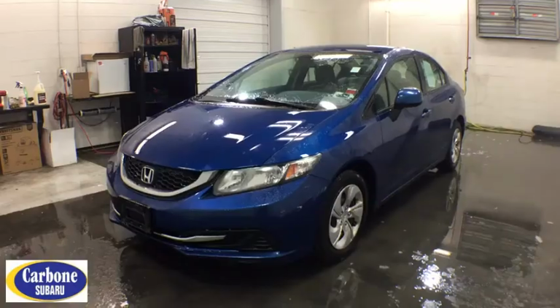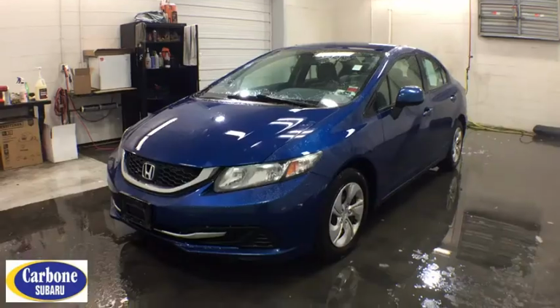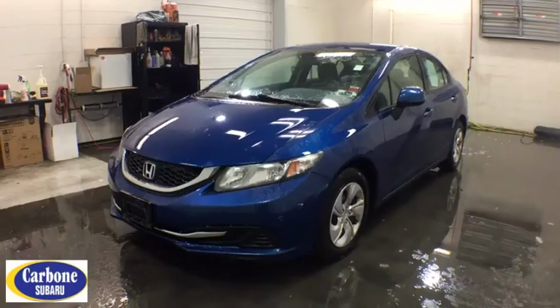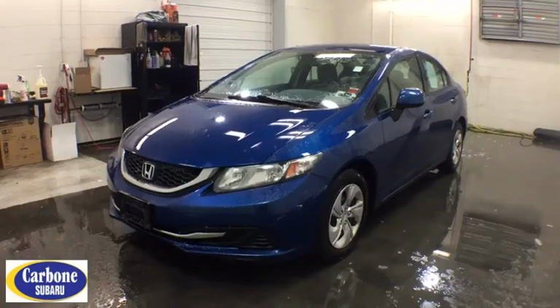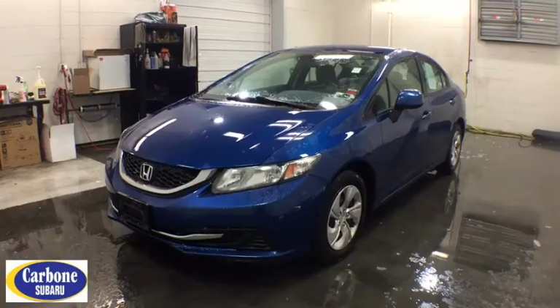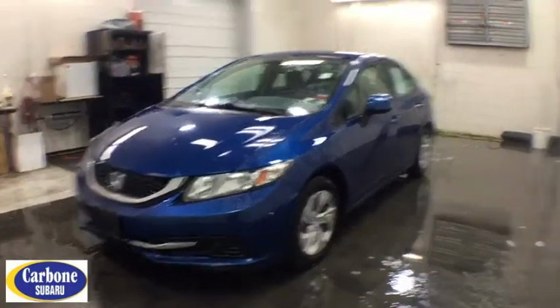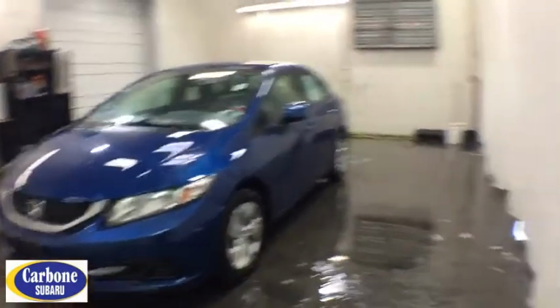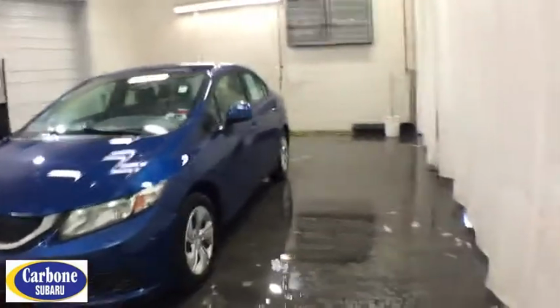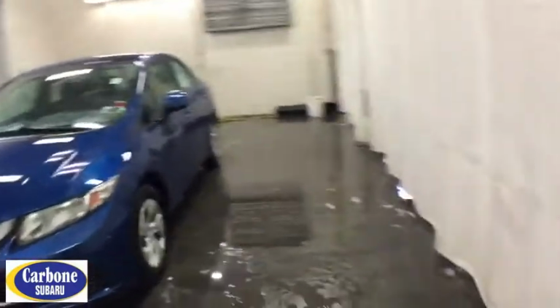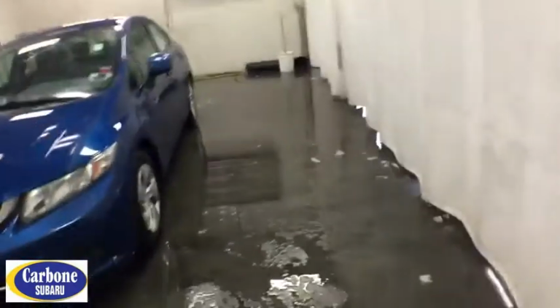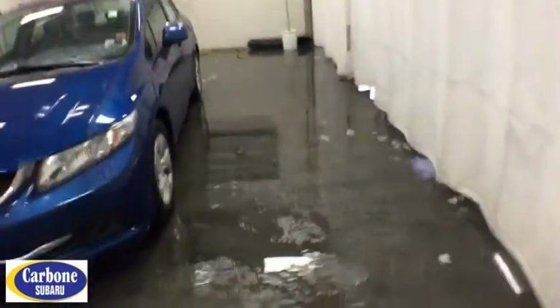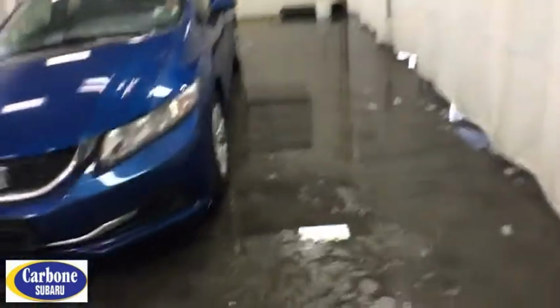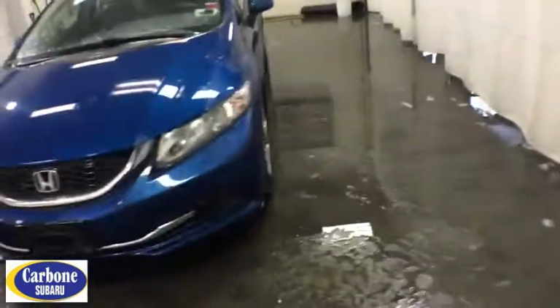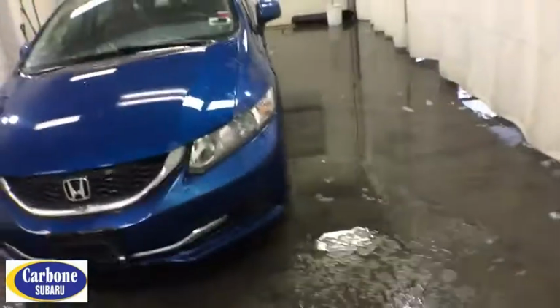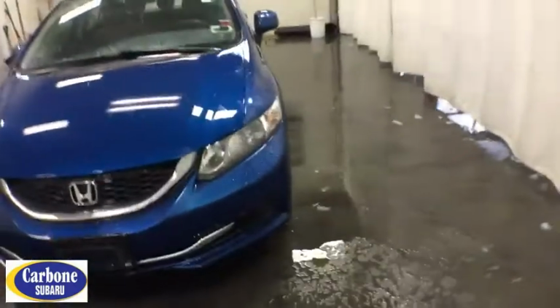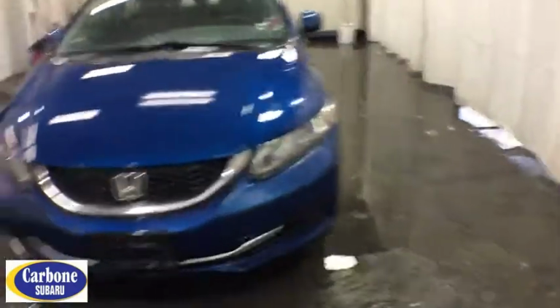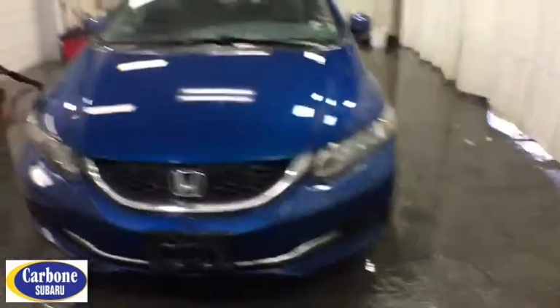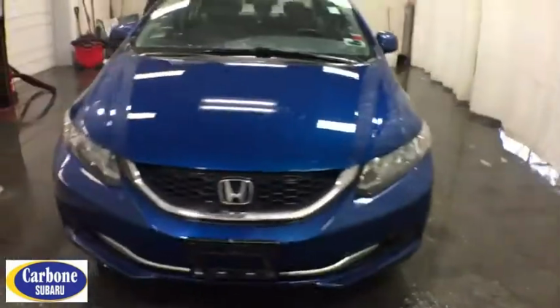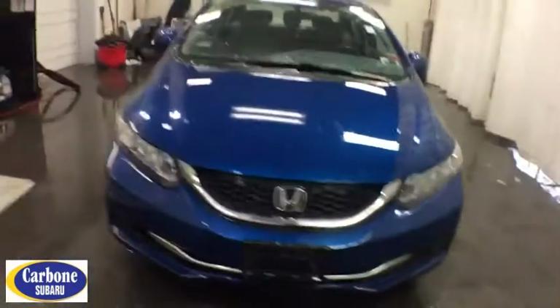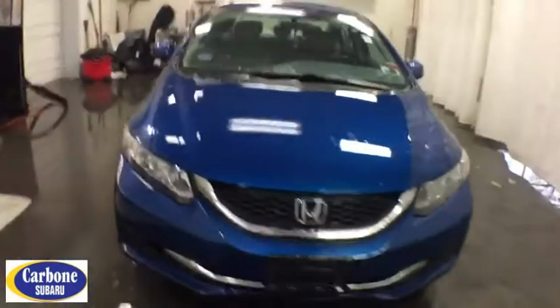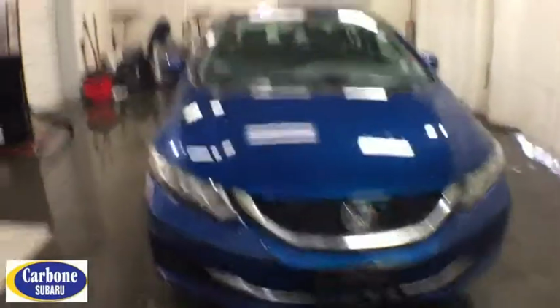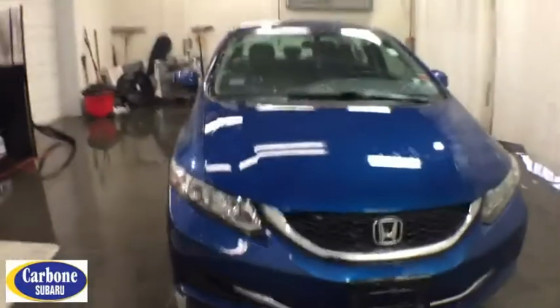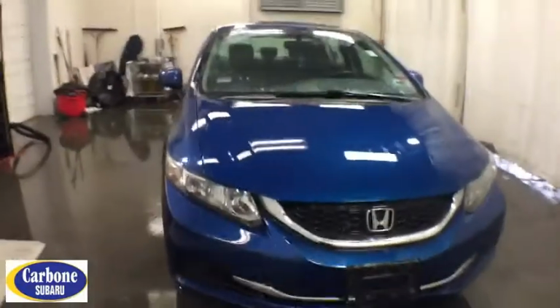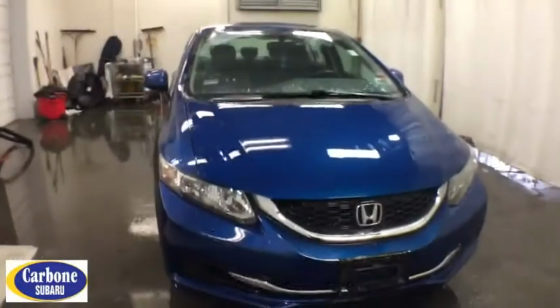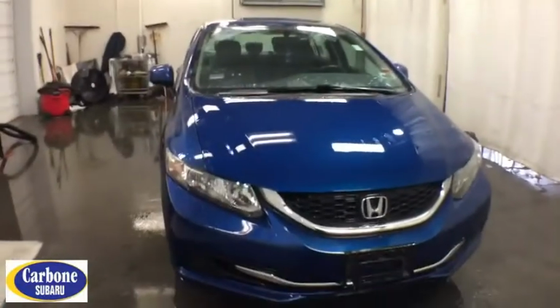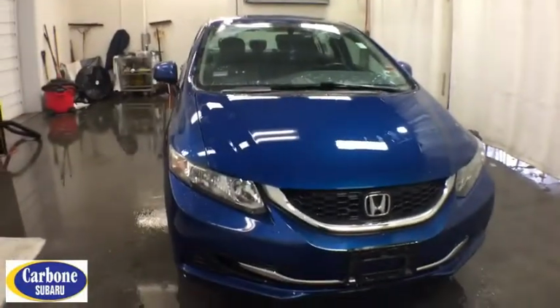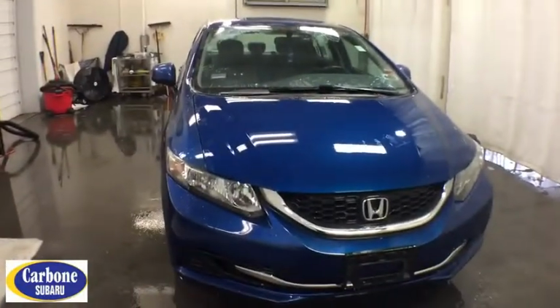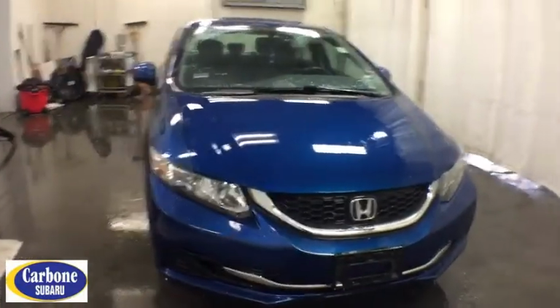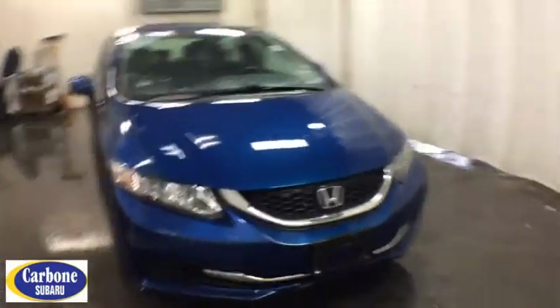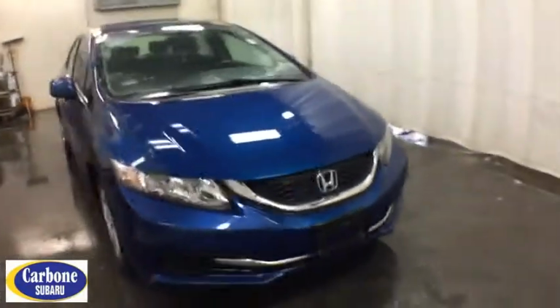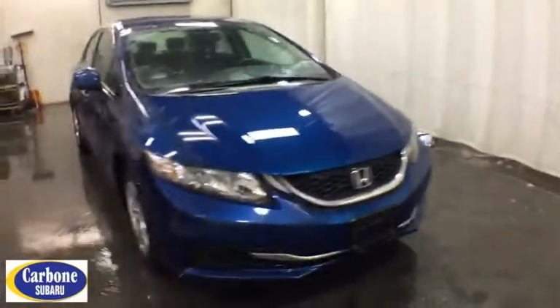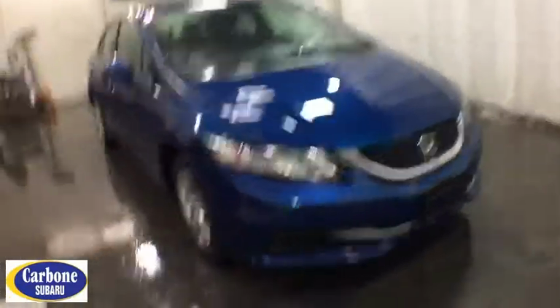We are pleased to show you the 2013 Honda Civic. Practical, awesome gas mileage, and incredibly reliable.